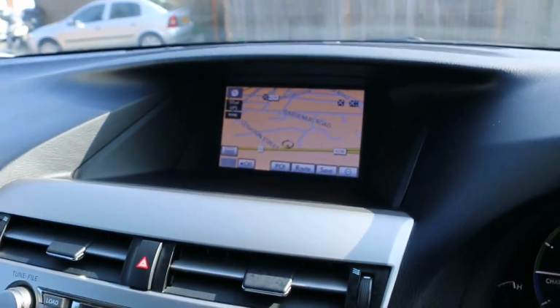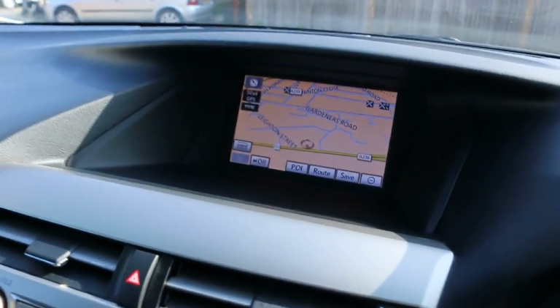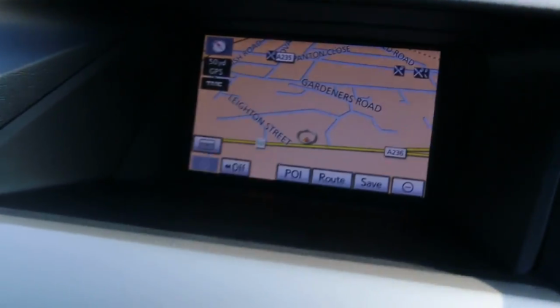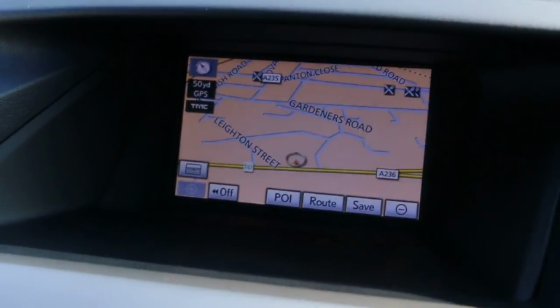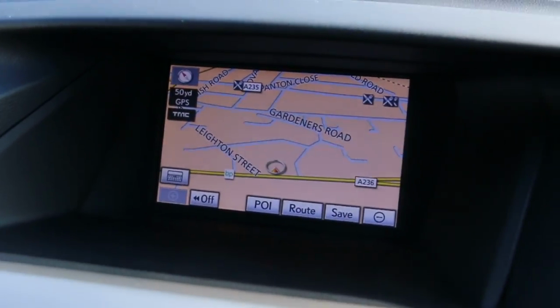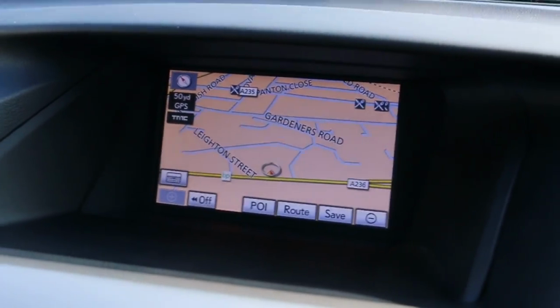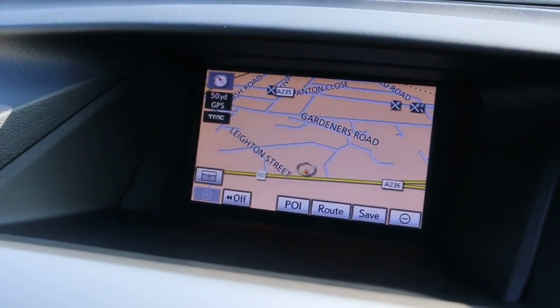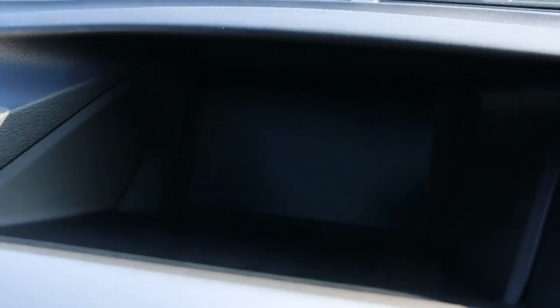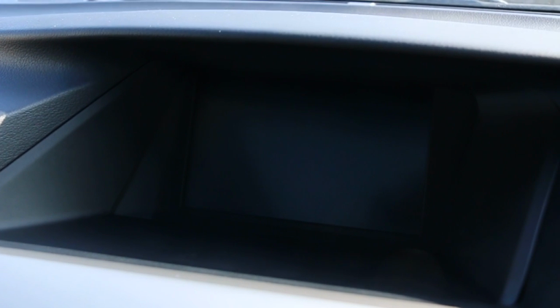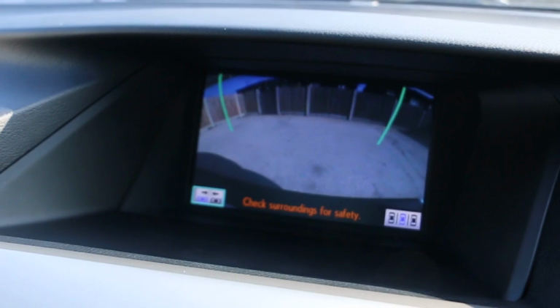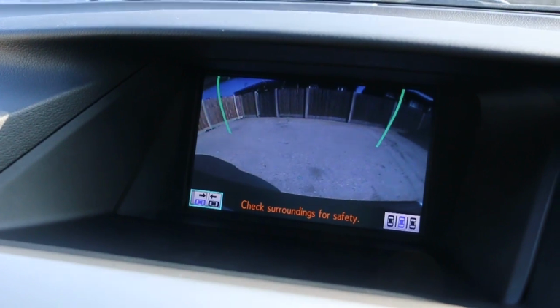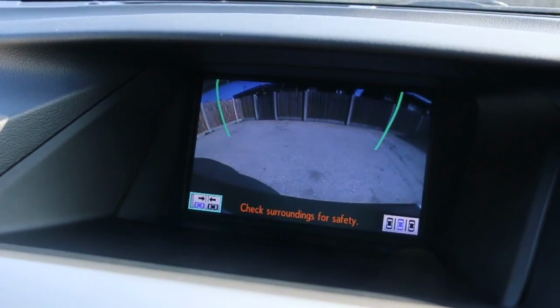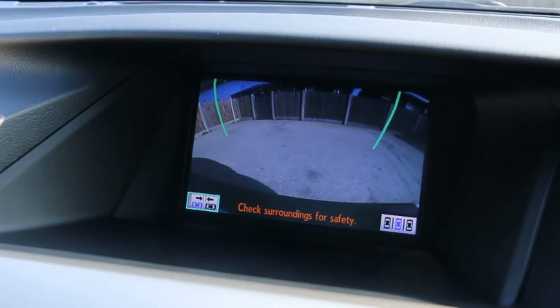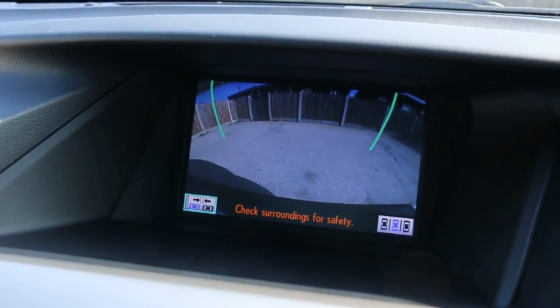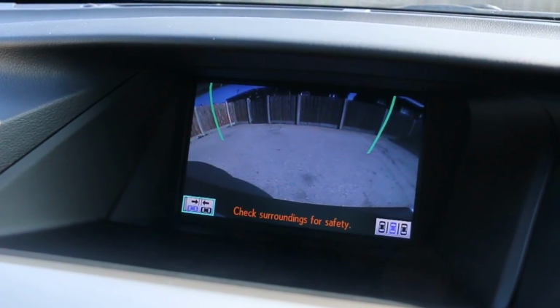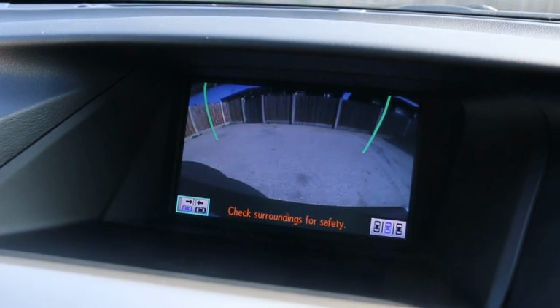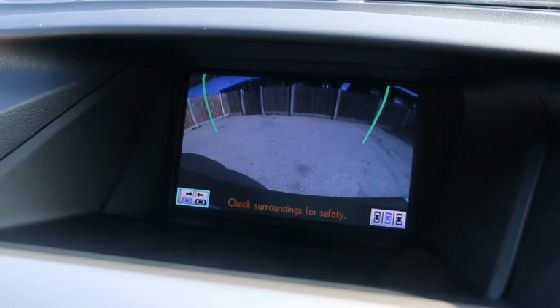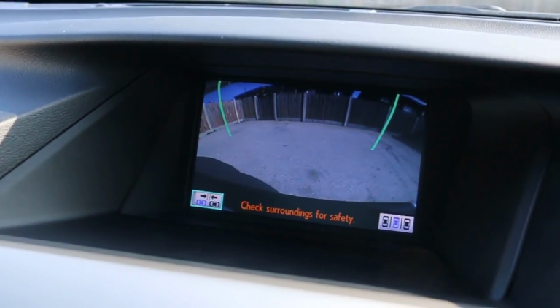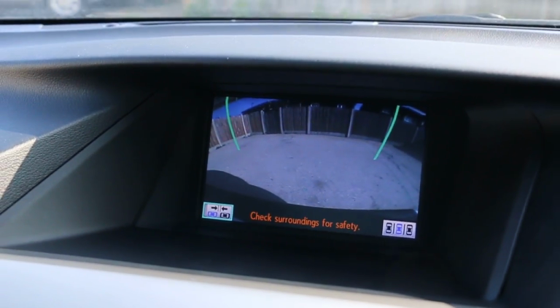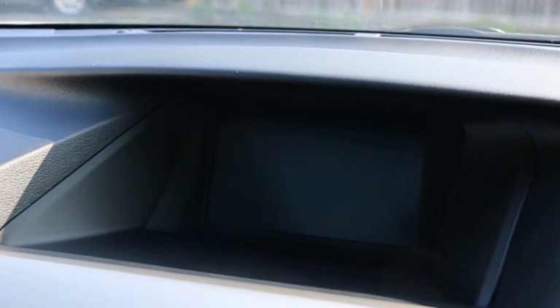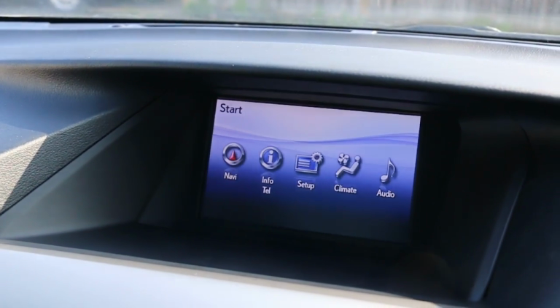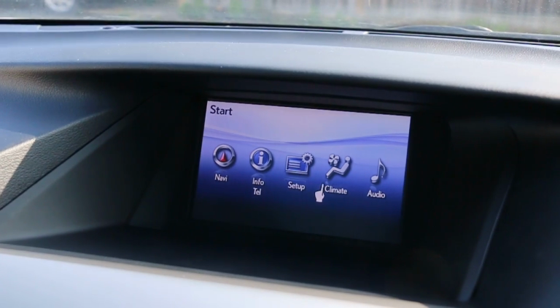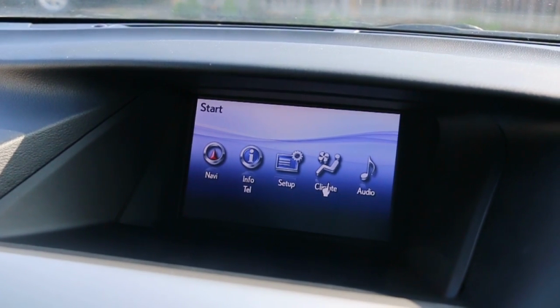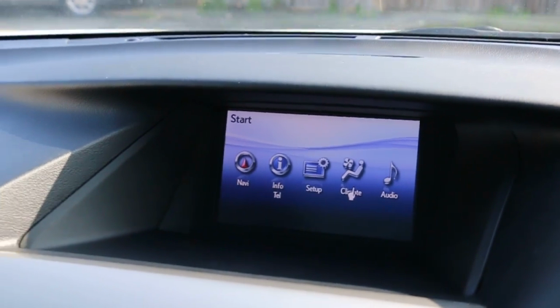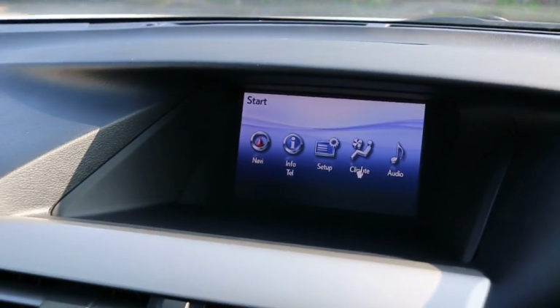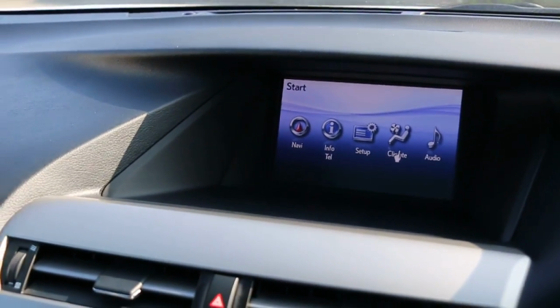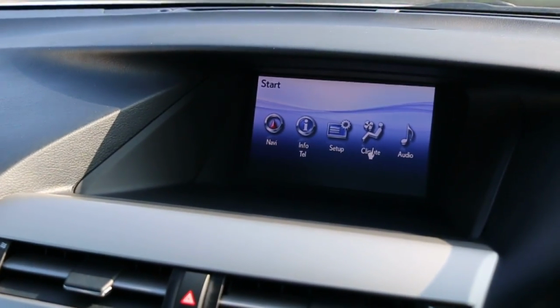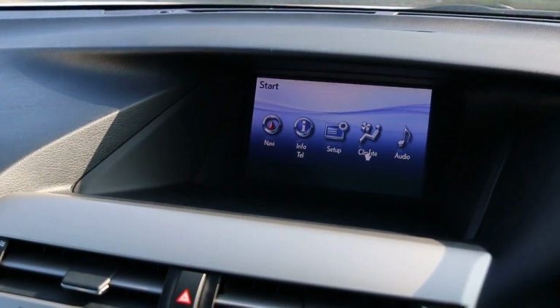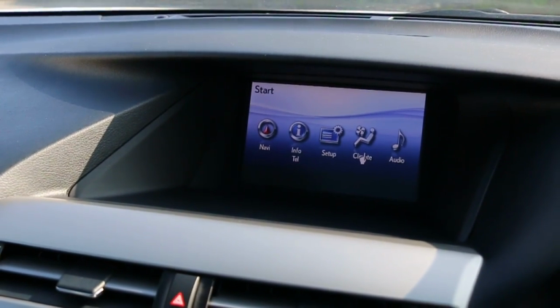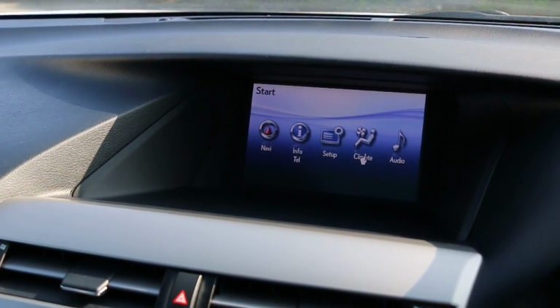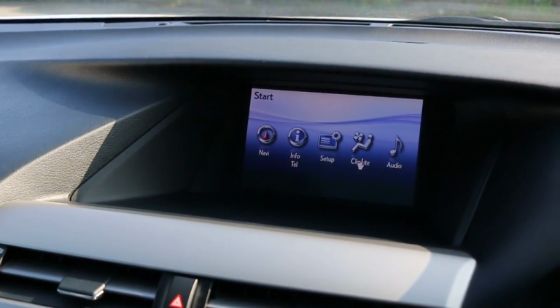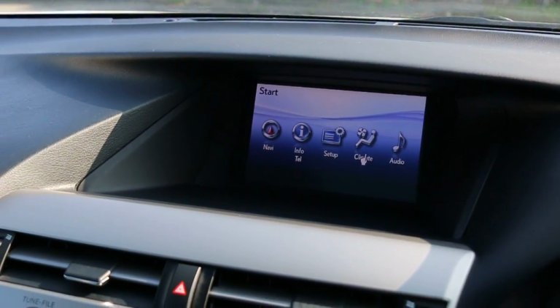The car has satellite navigation, reversing camera, telephone and Bluetooth connection, and two-zone climate control.